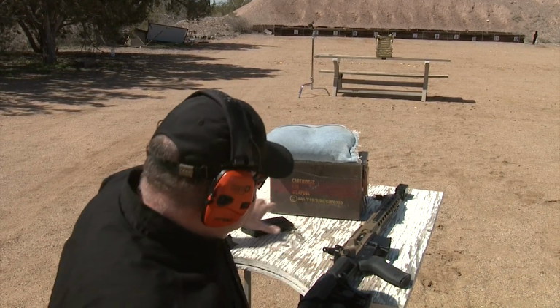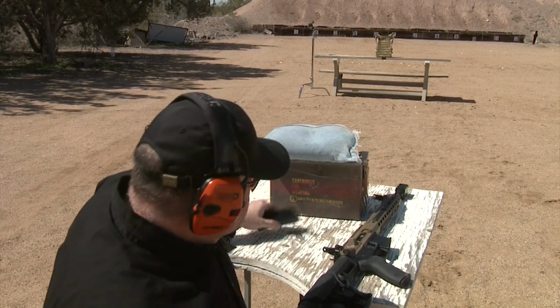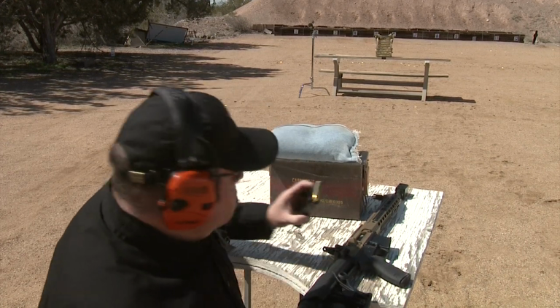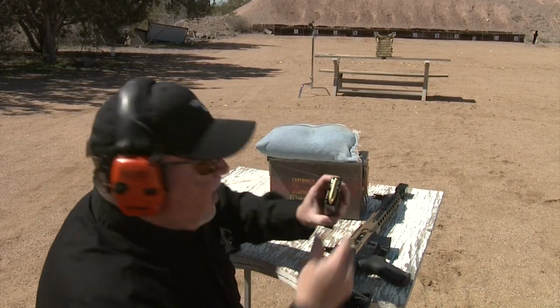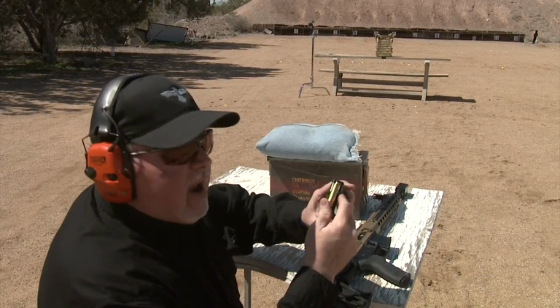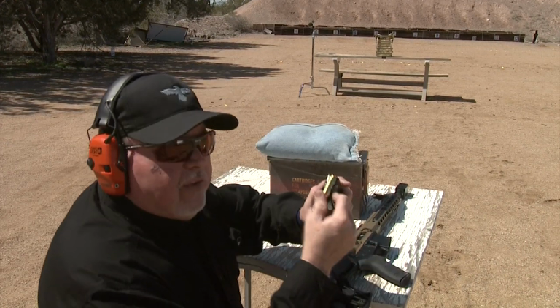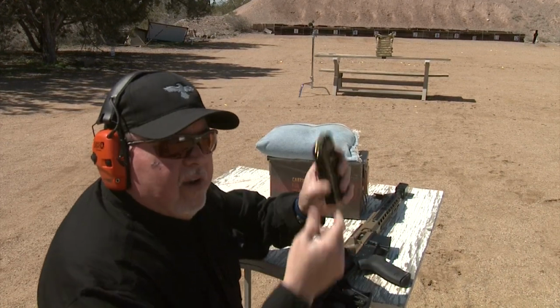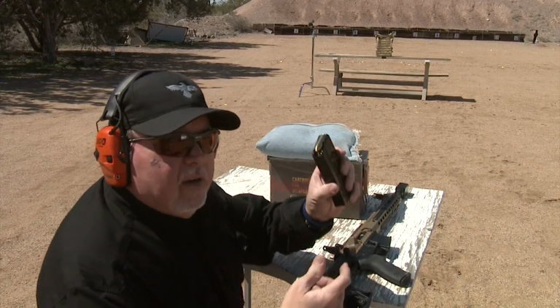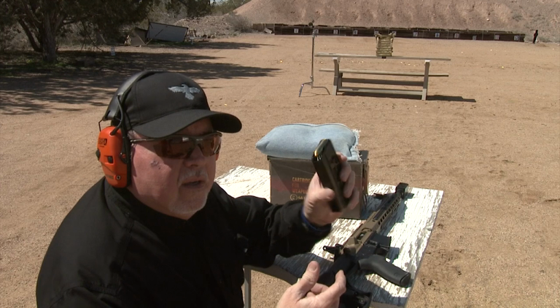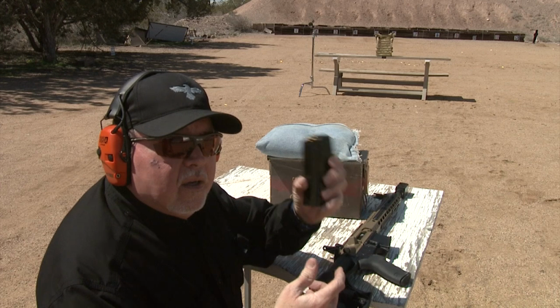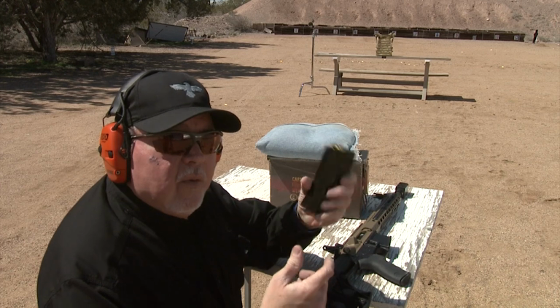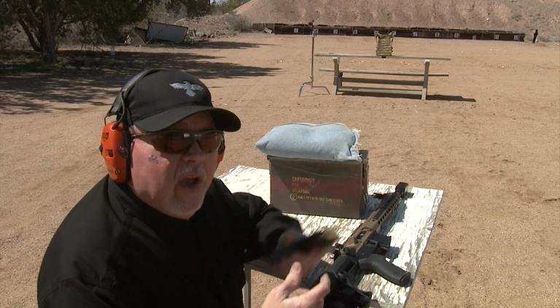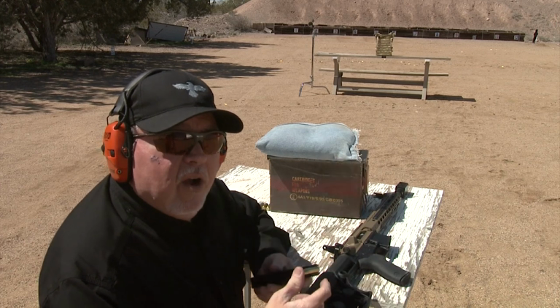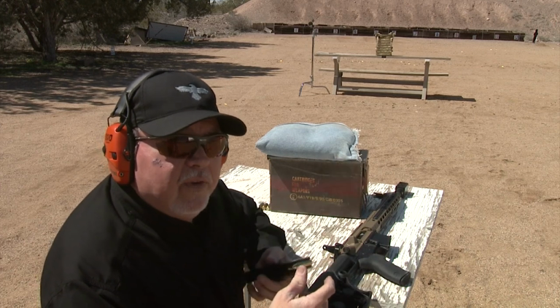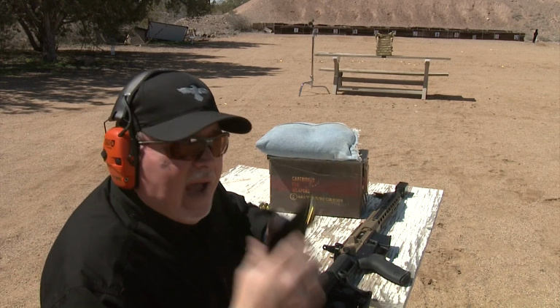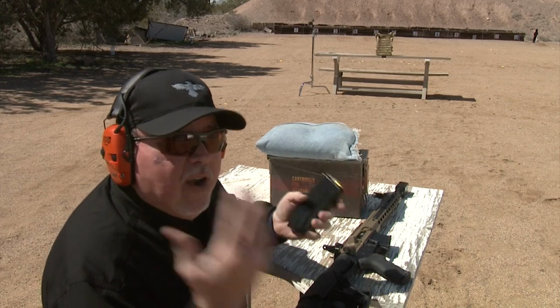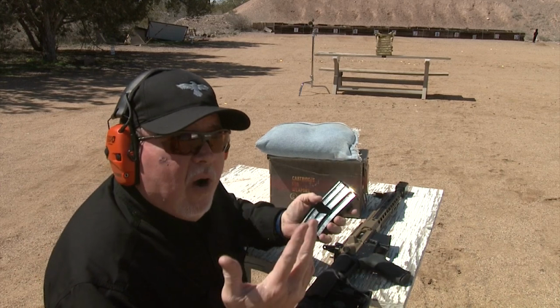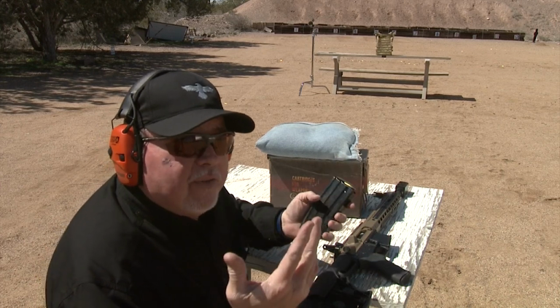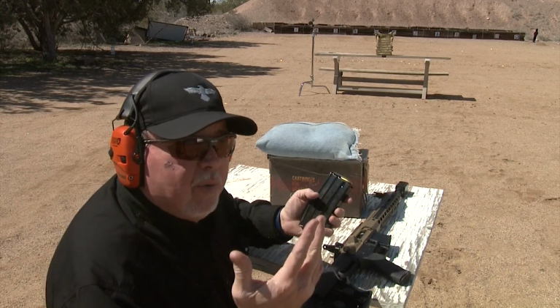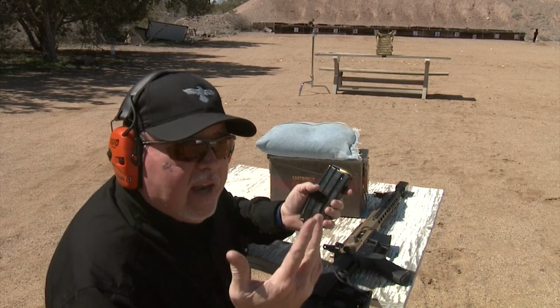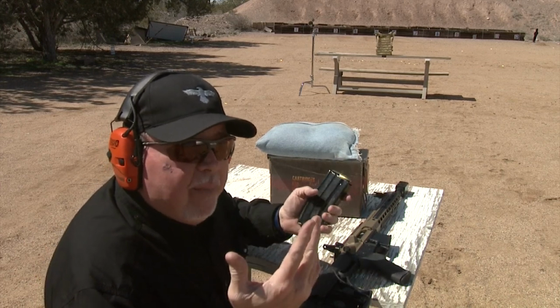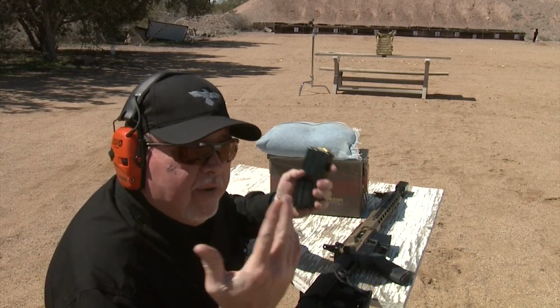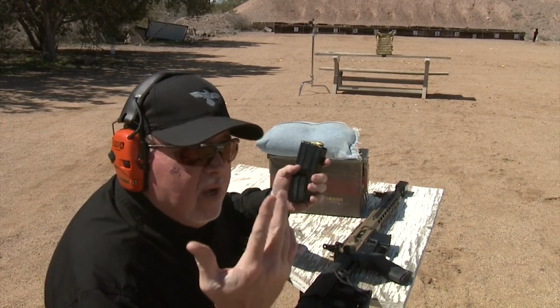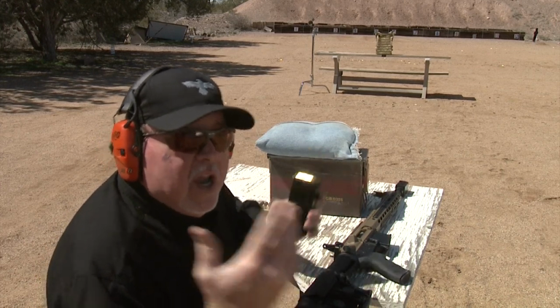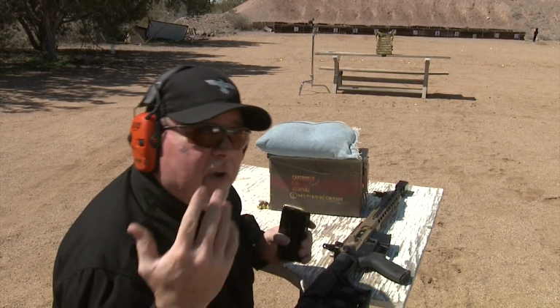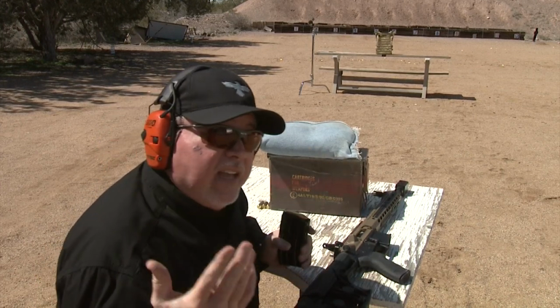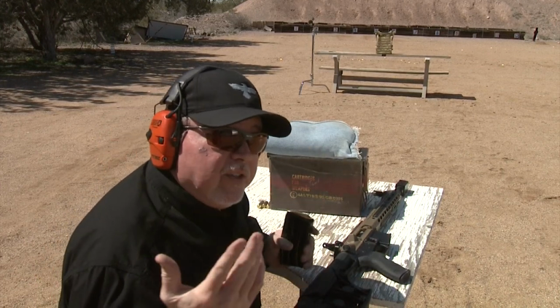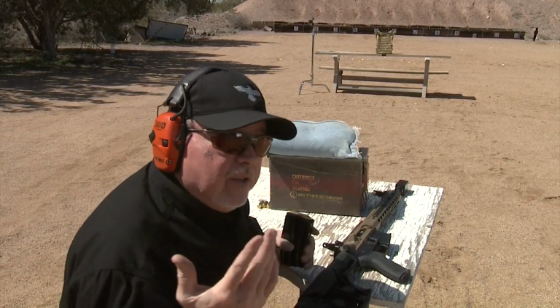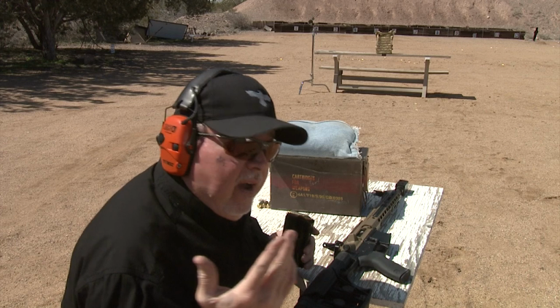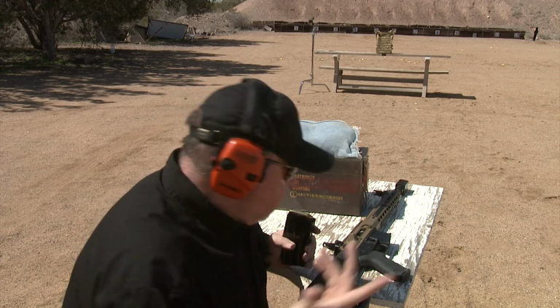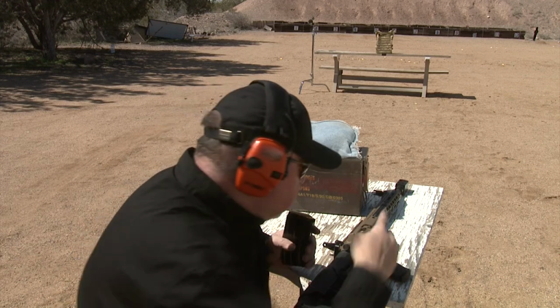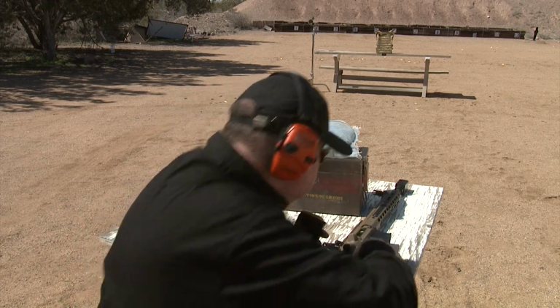Let's go shoot it. I loaded three rounds in here and we'll see how it goes. I don't know what's going to happen — your guess is as good as mine. Let's do it.